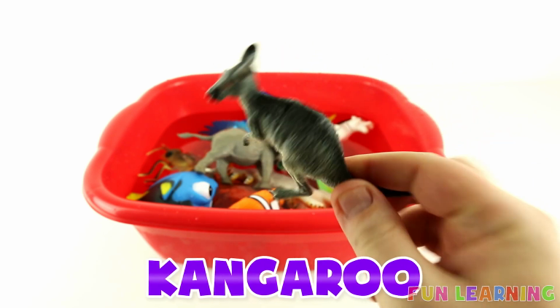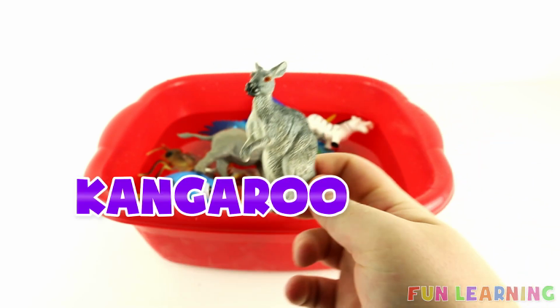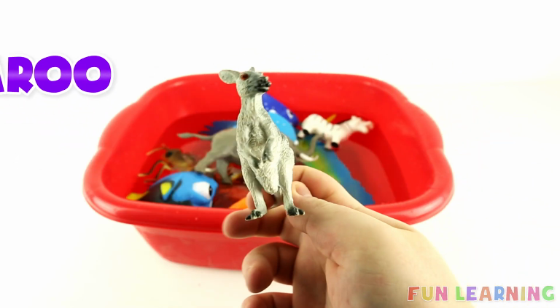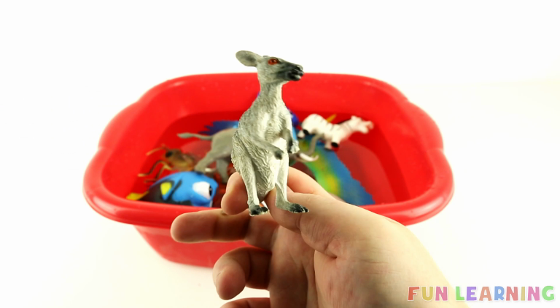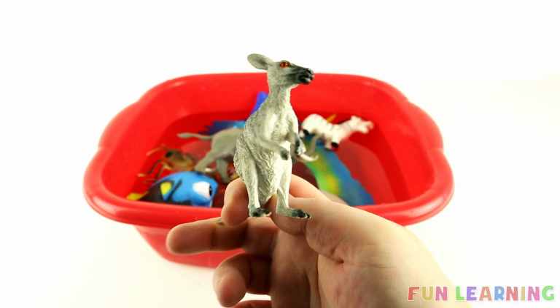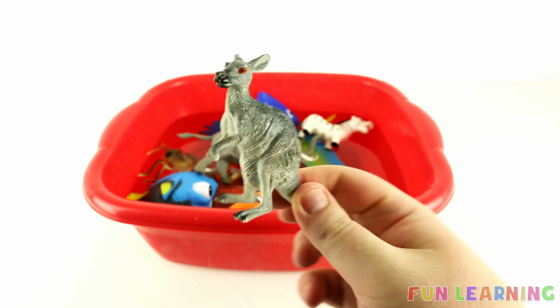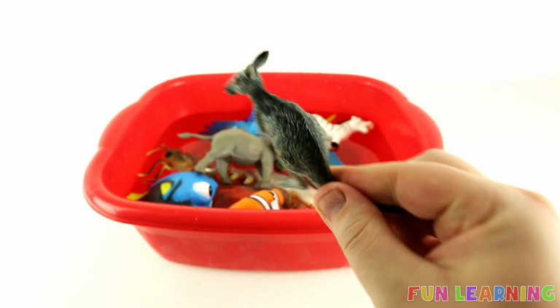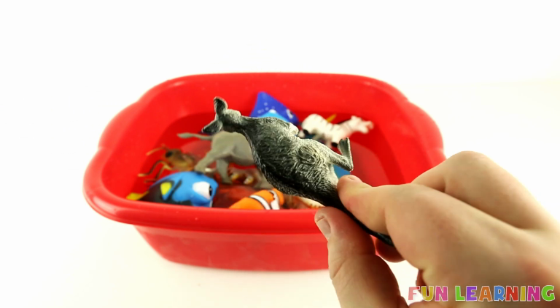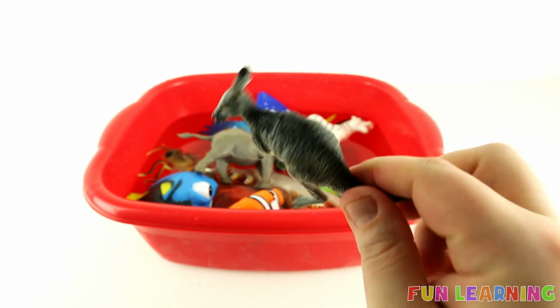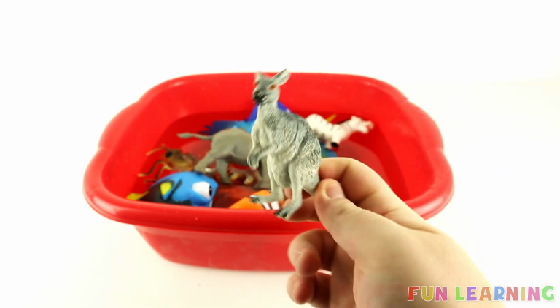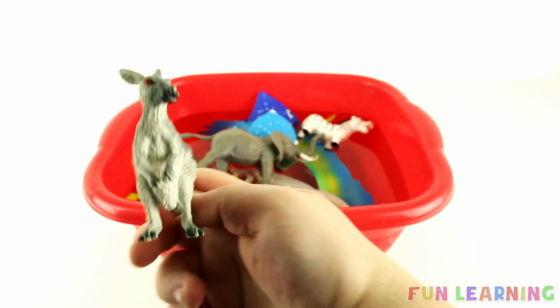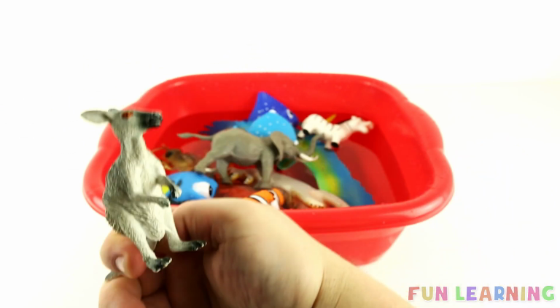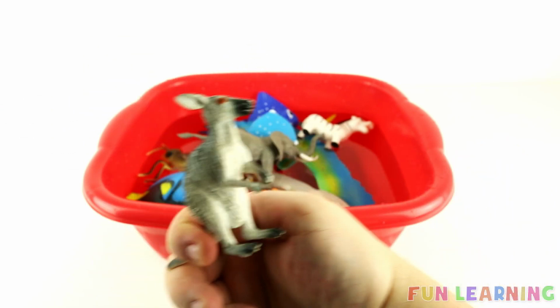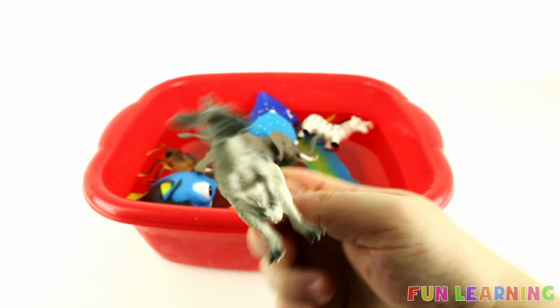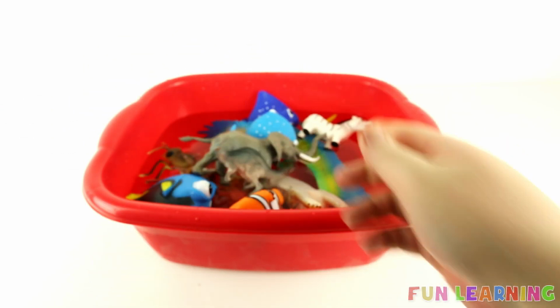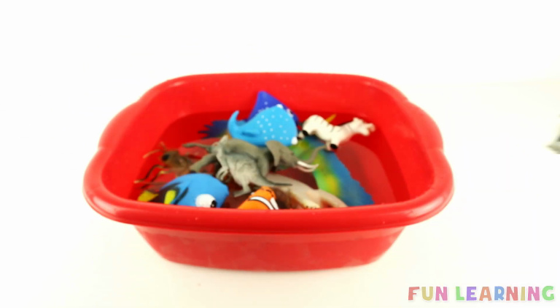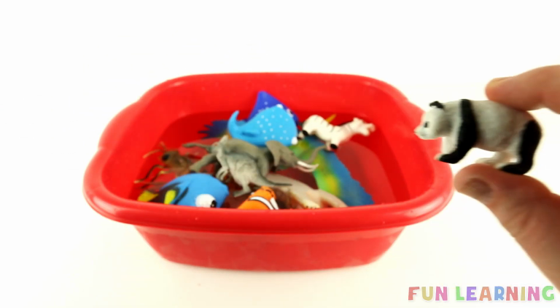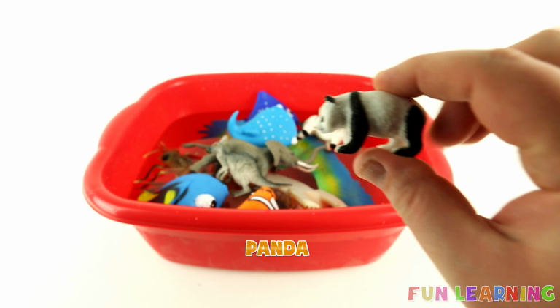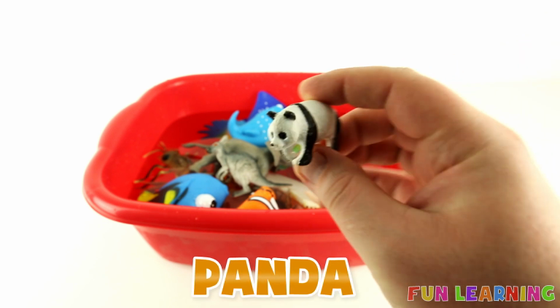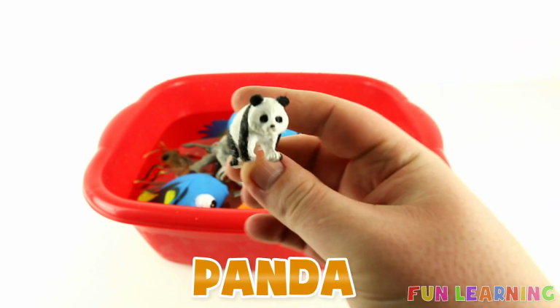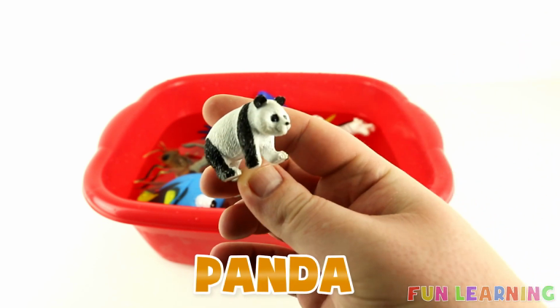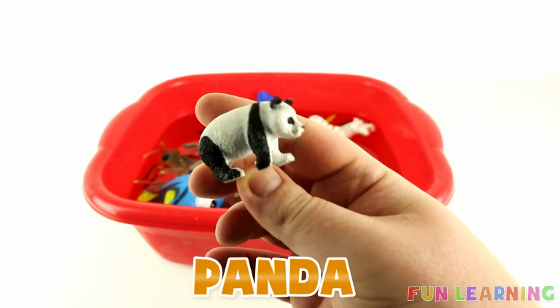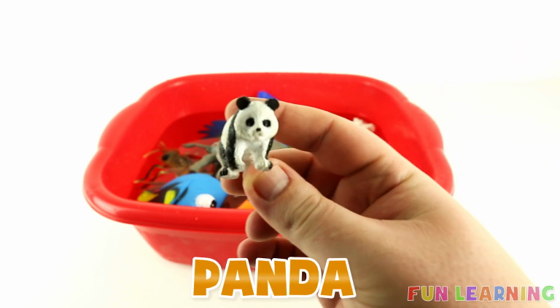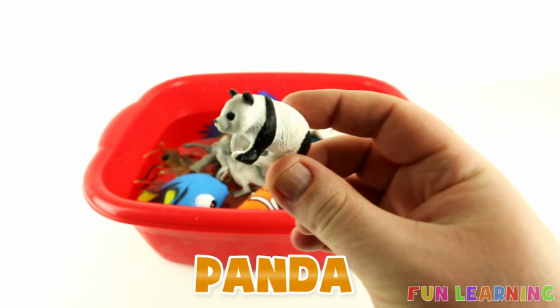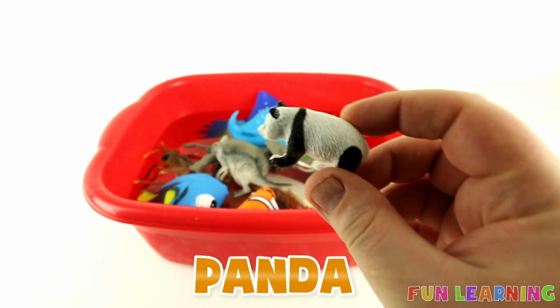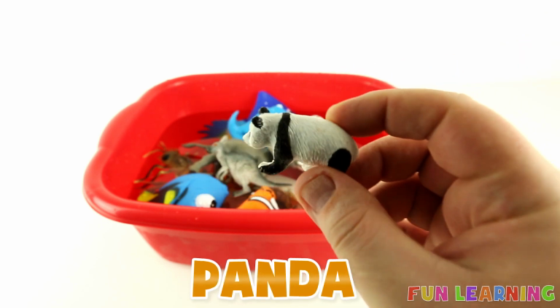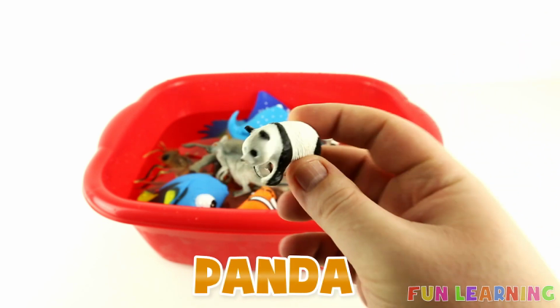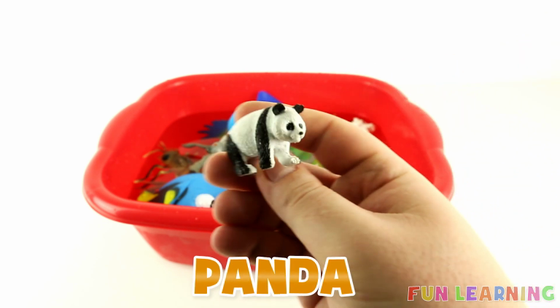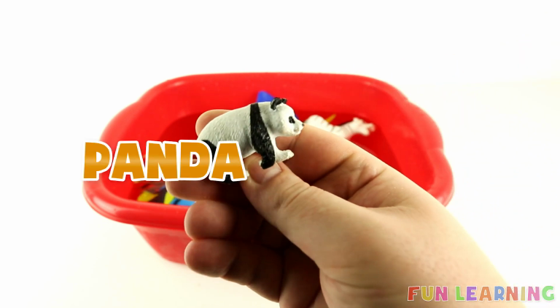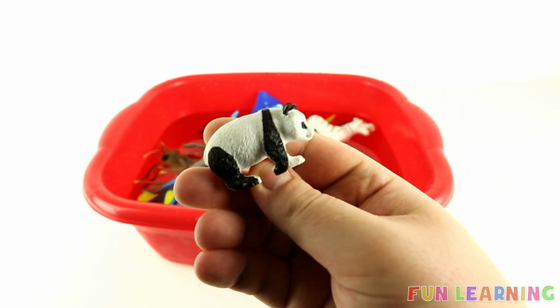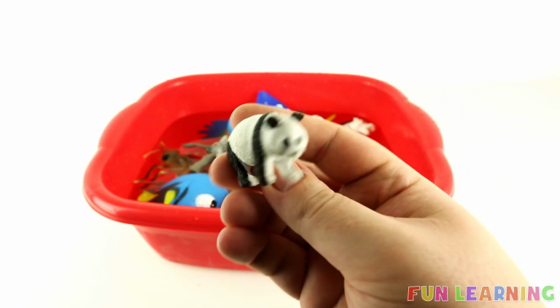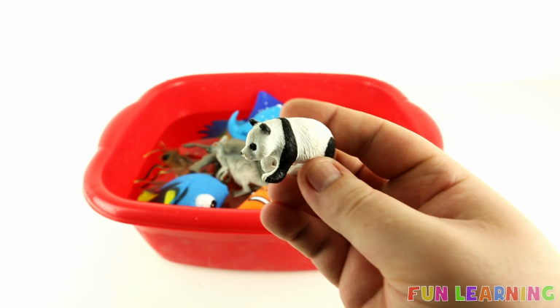This one is Grey and White. It's a Panda, guys. It's Black and White.